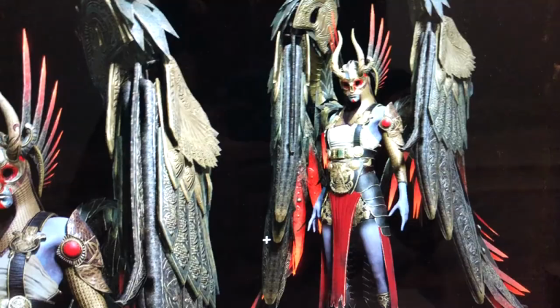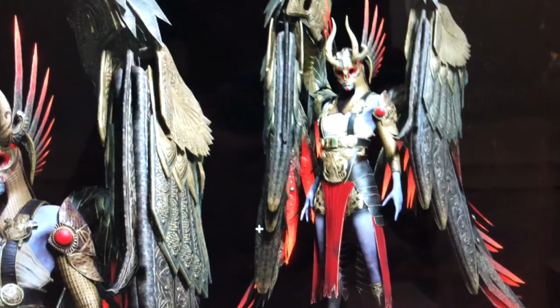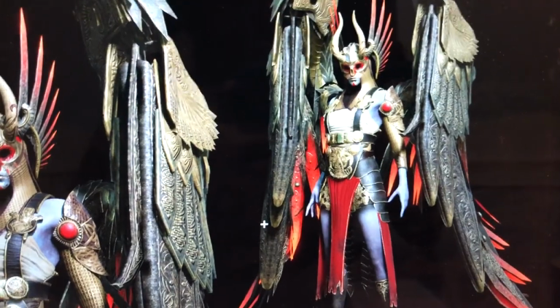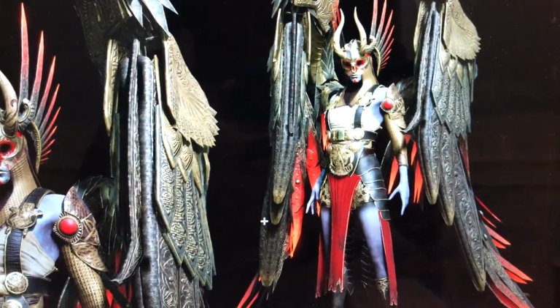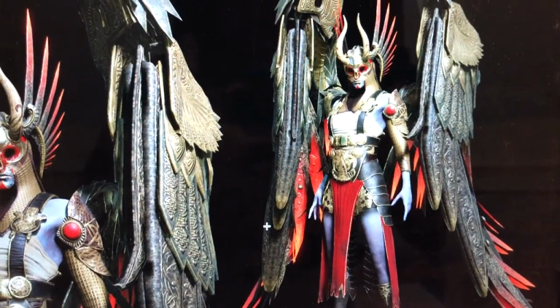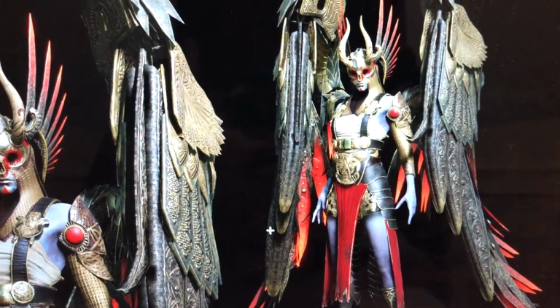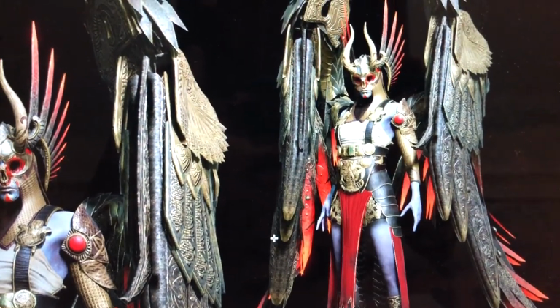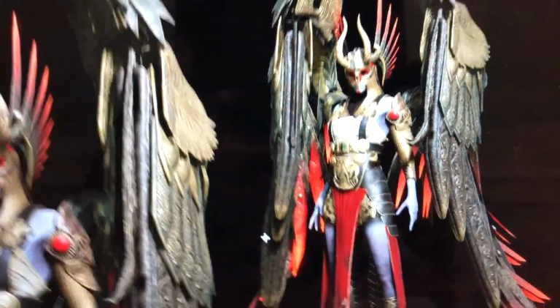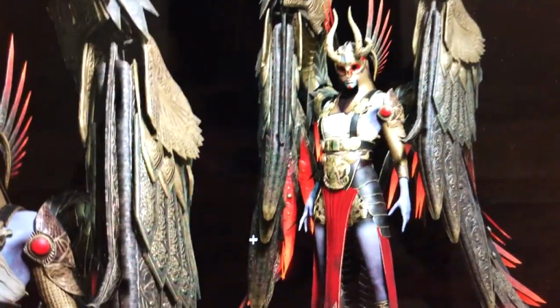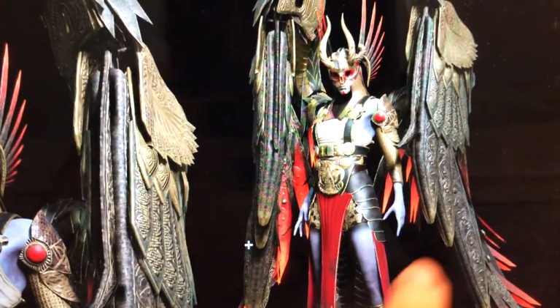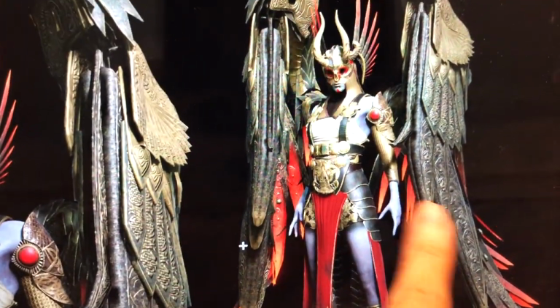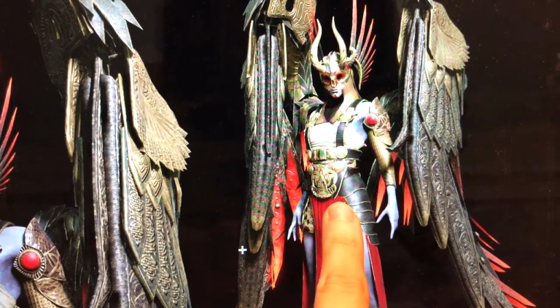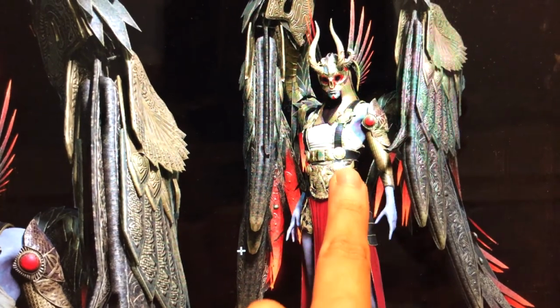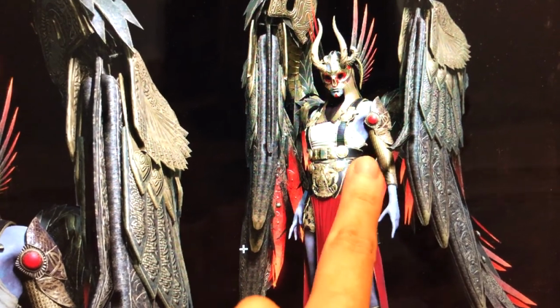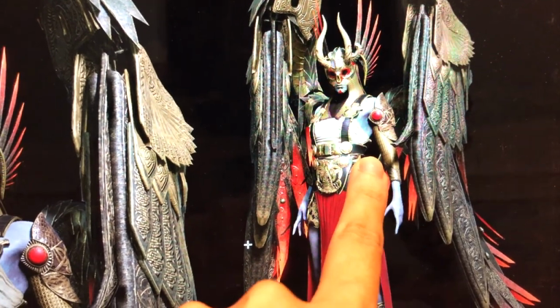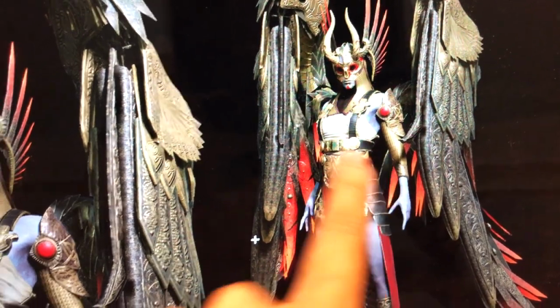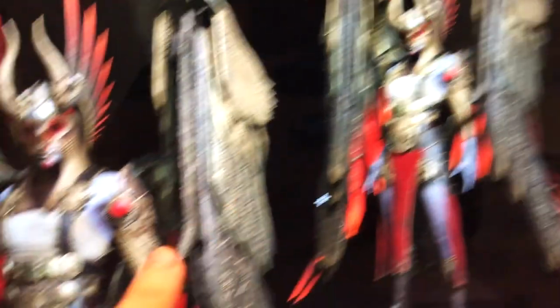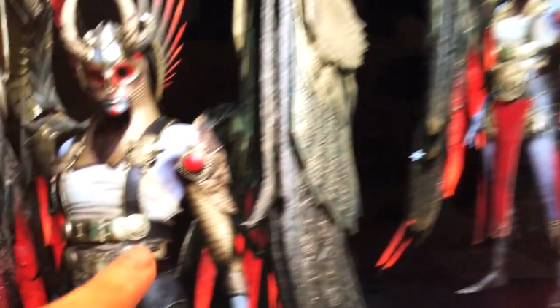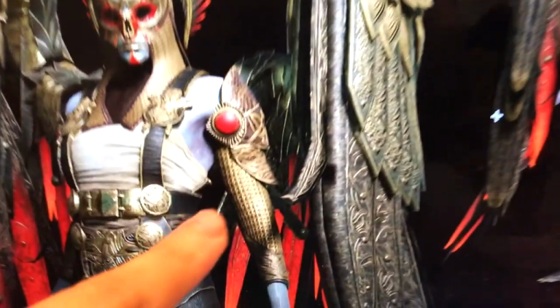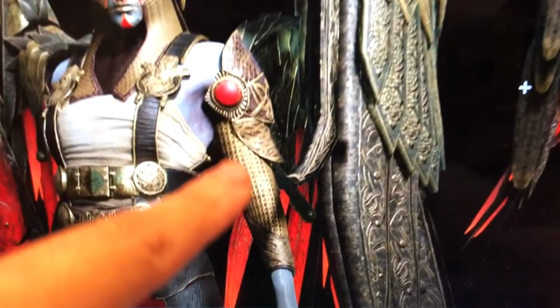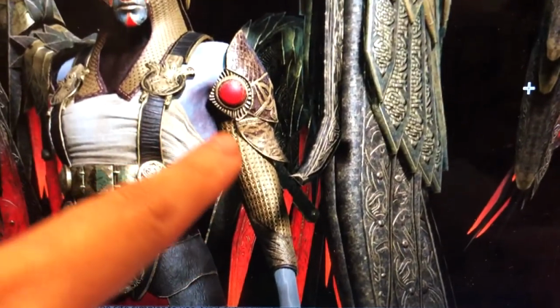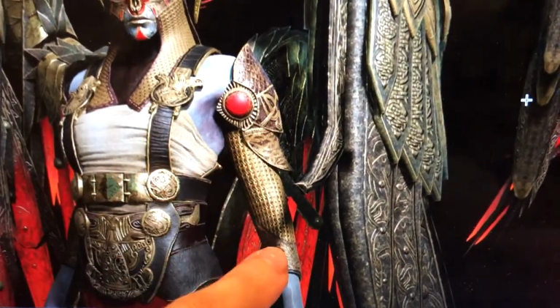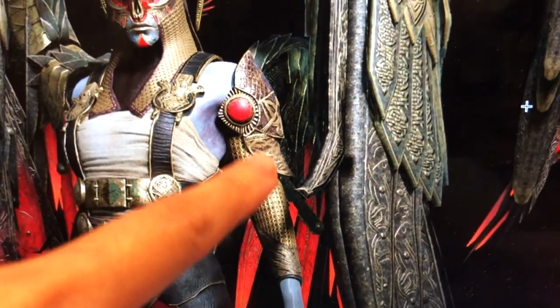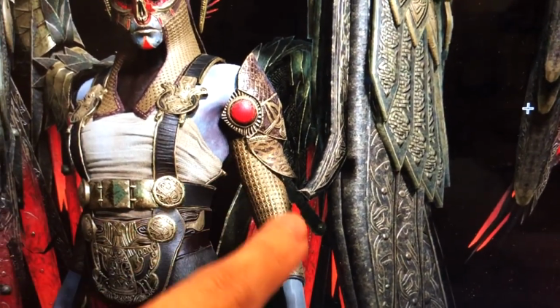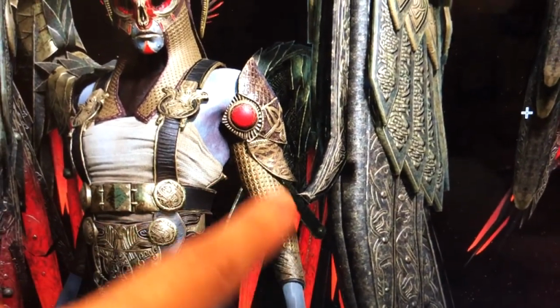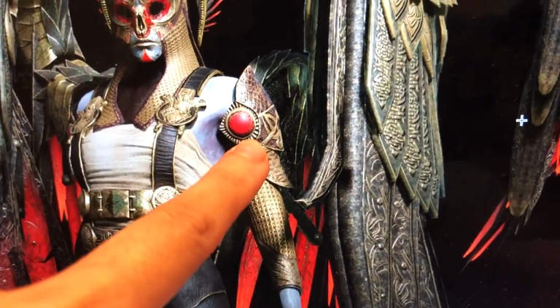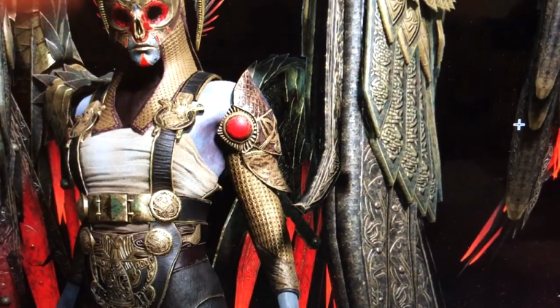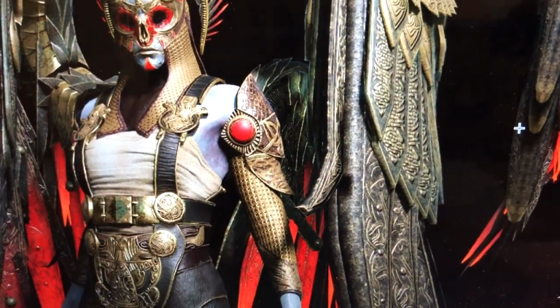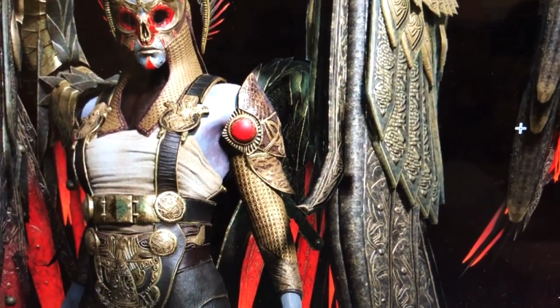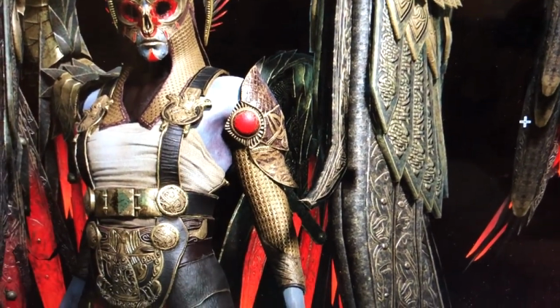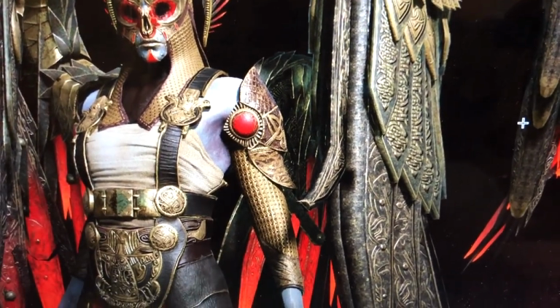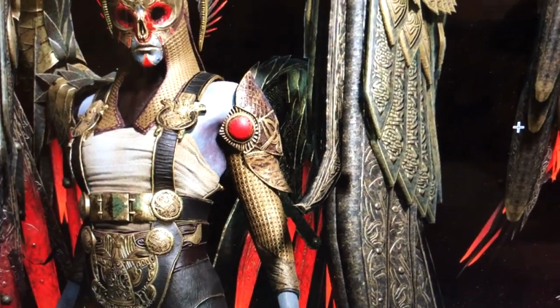For this example we'll be making the arm armor part of Gondul from God of War. It's a bit of a tongue twister actually.